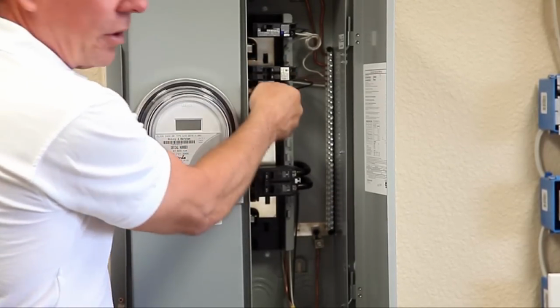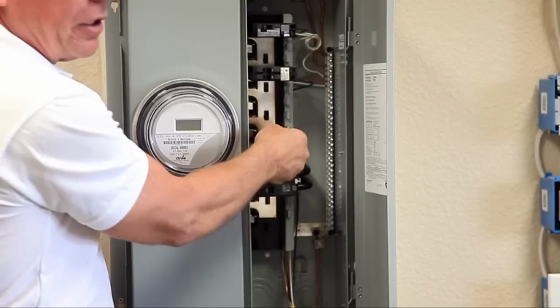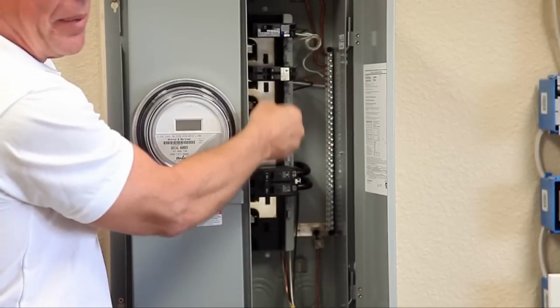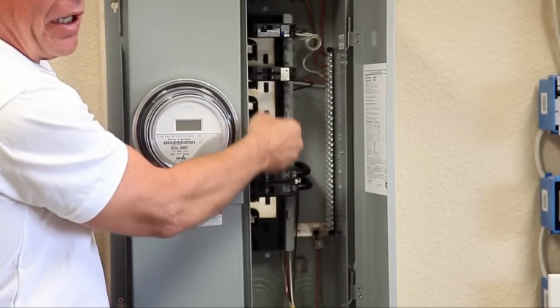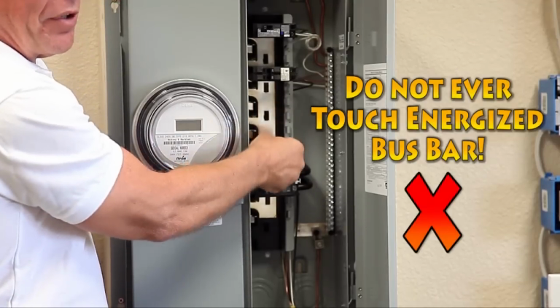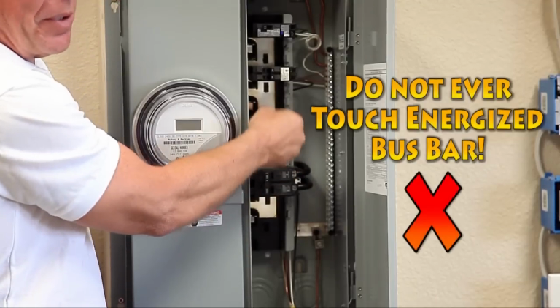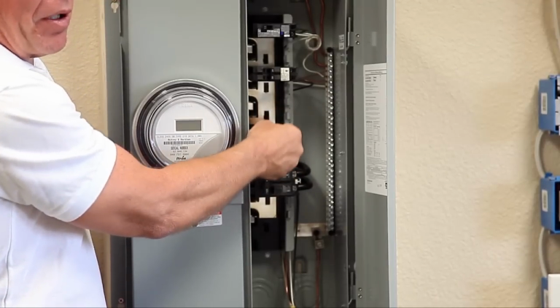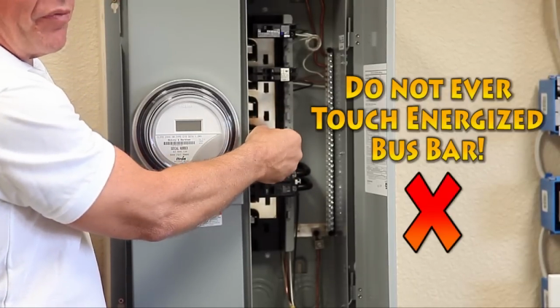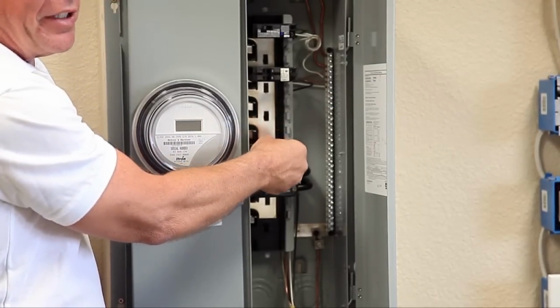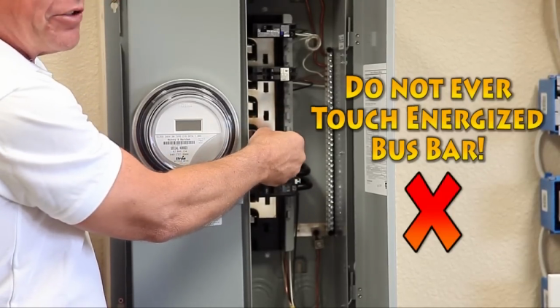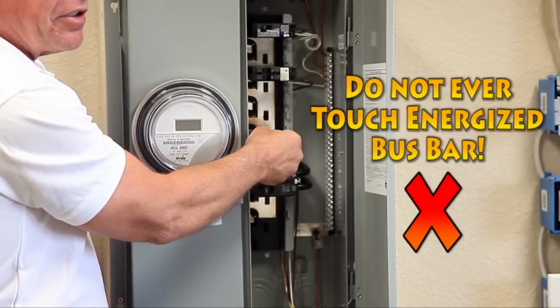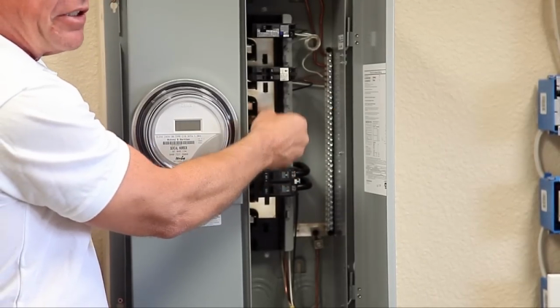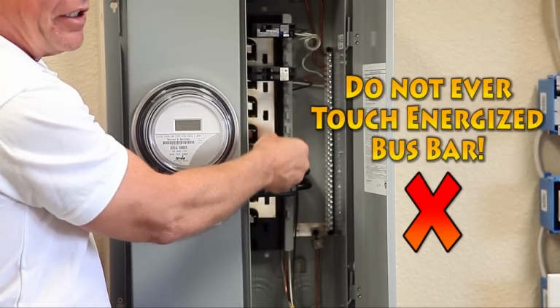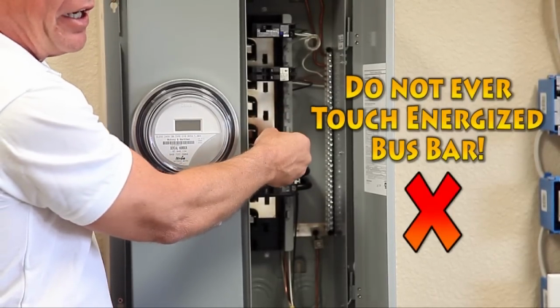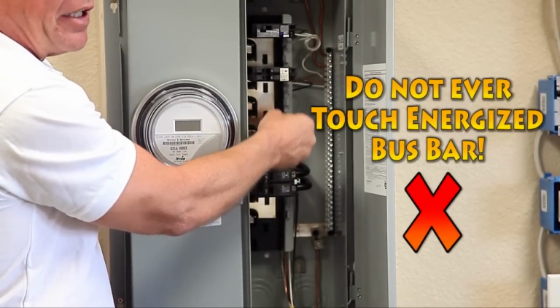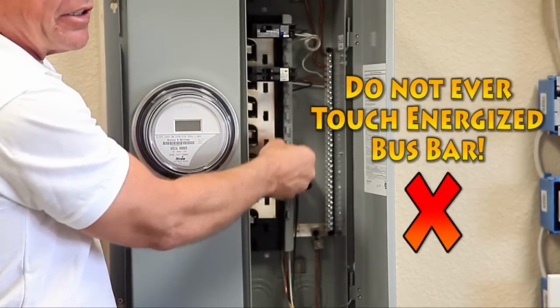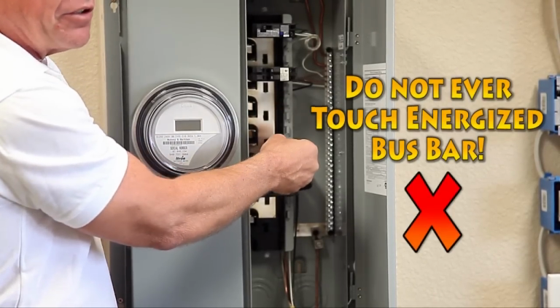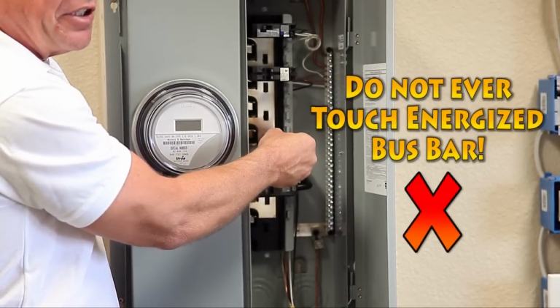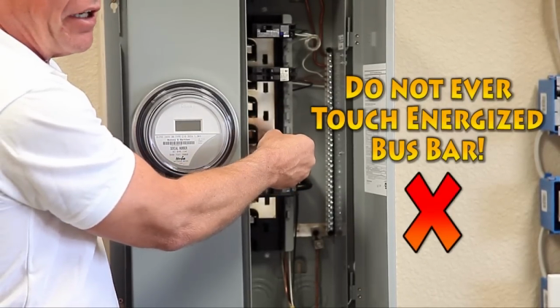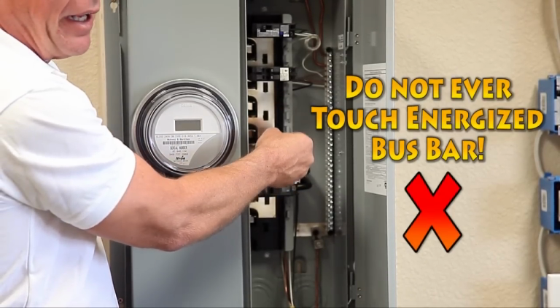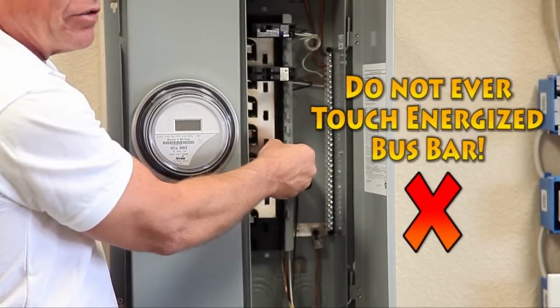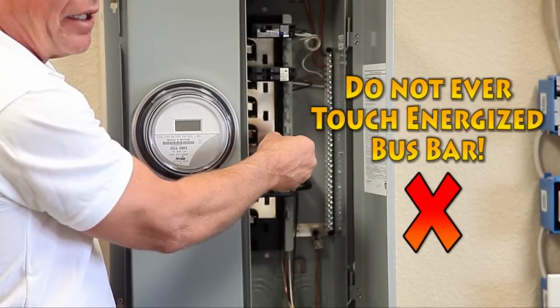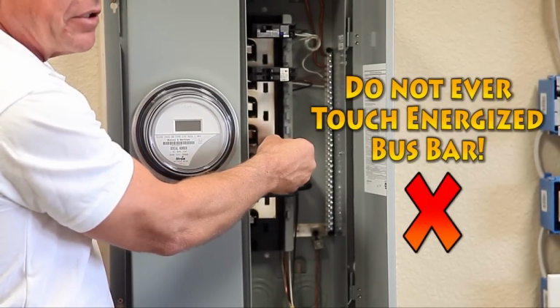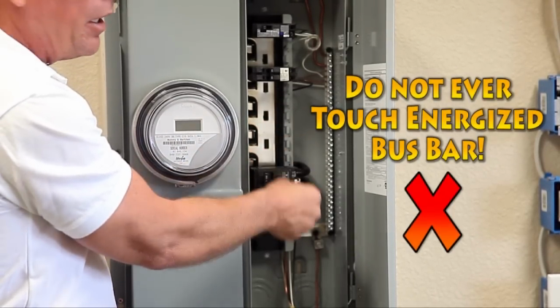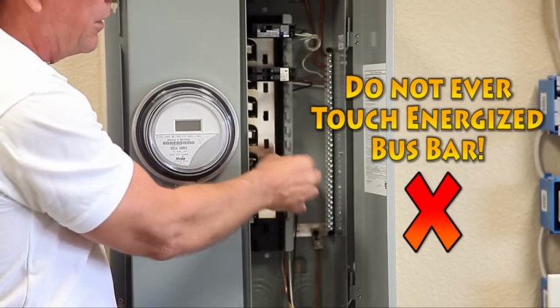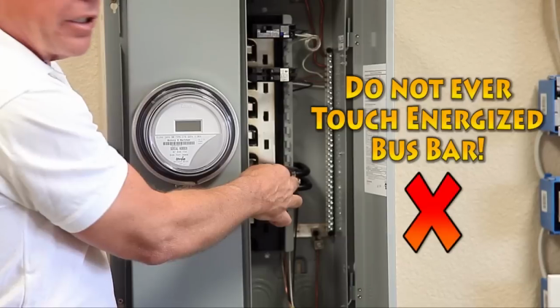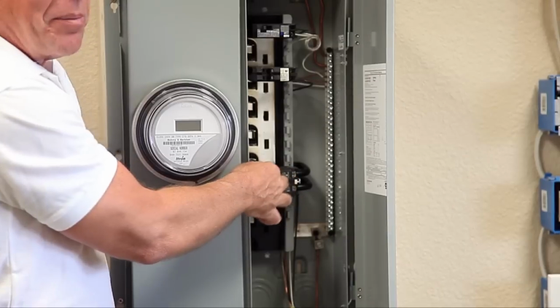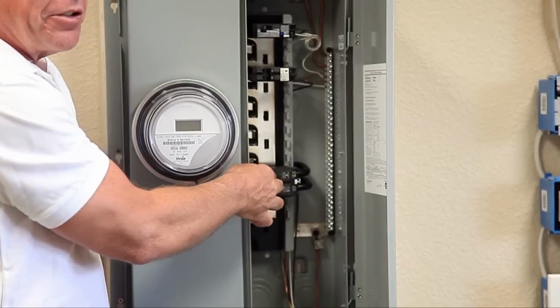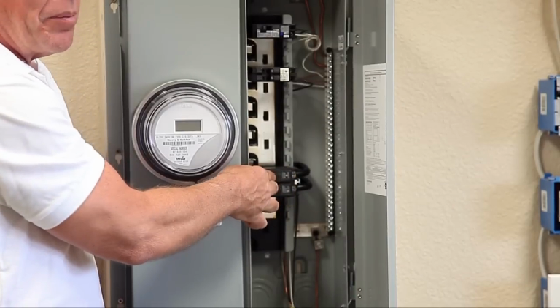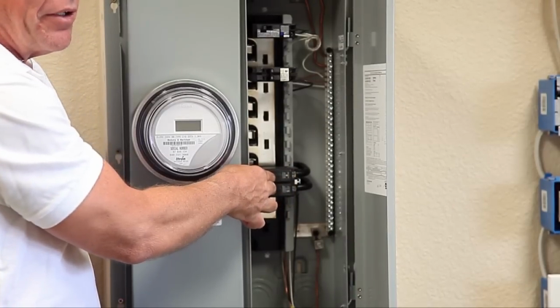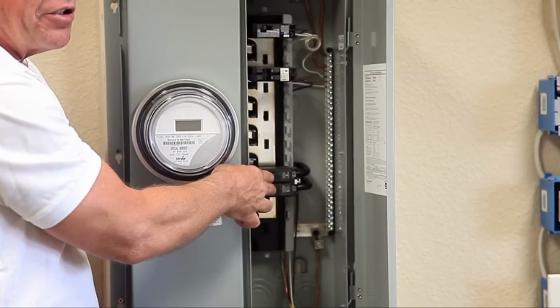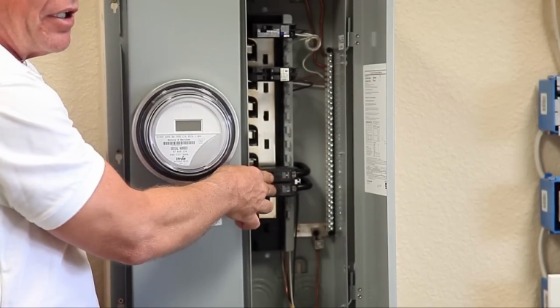You need to be careful — this bus bar is very dangerous. It's energized and it has electricity on it at all times, as long as the main circuit breaker is turned on.